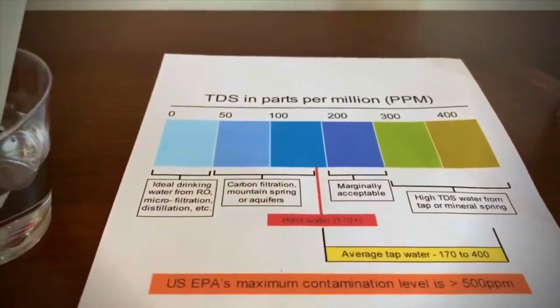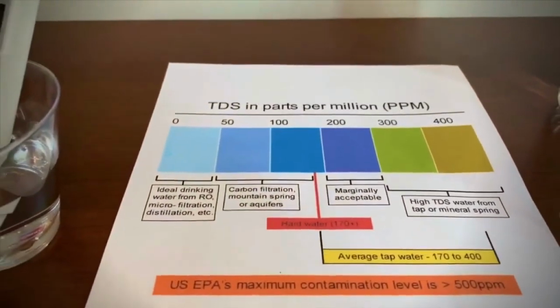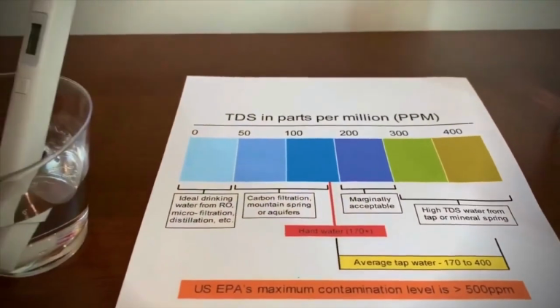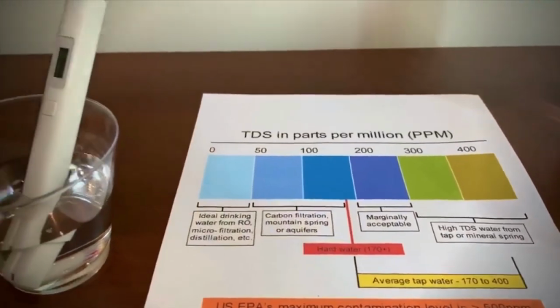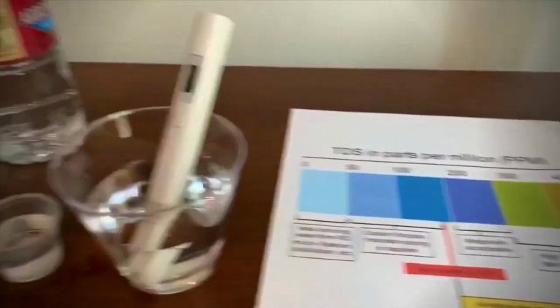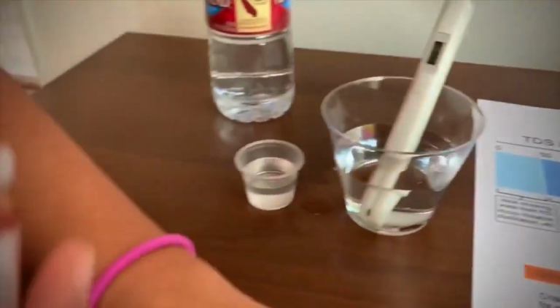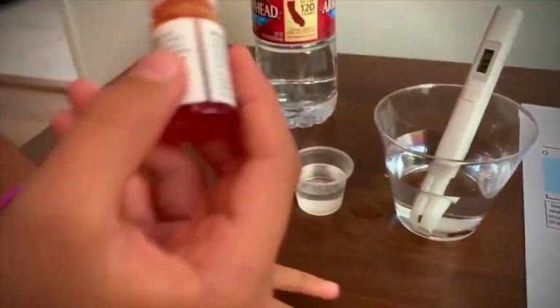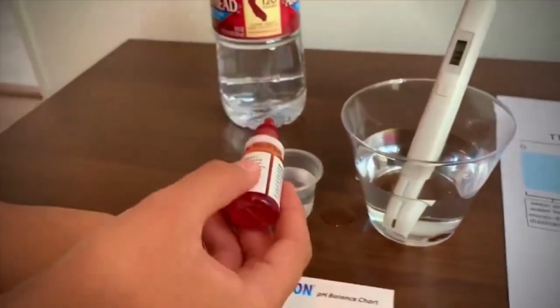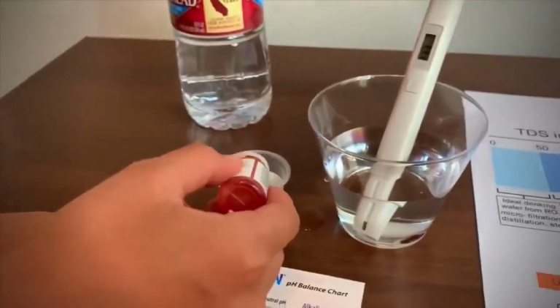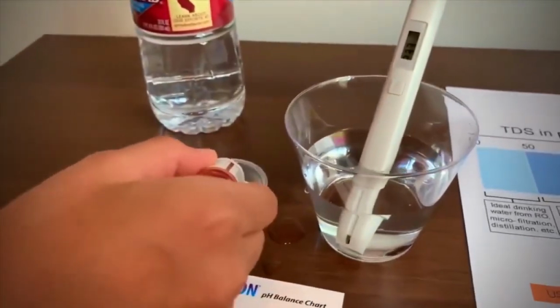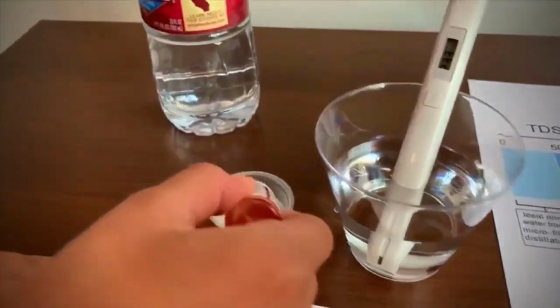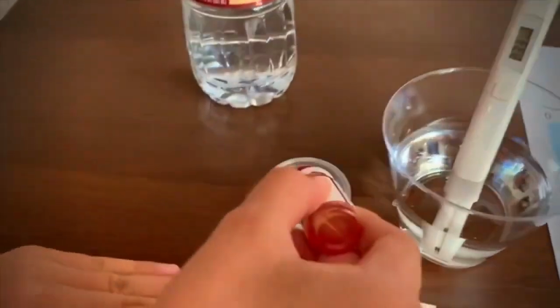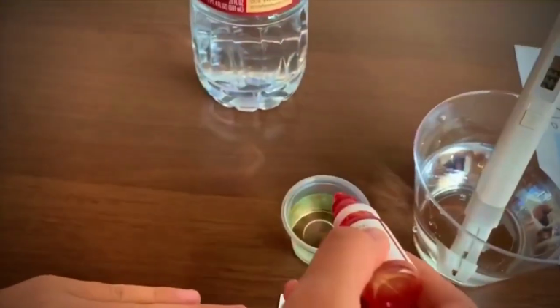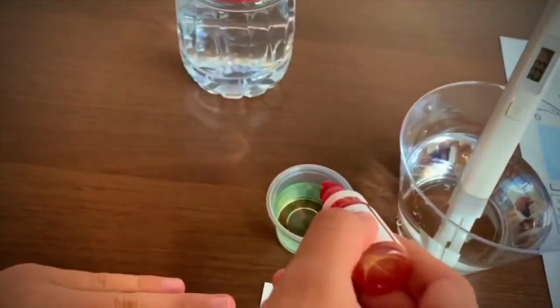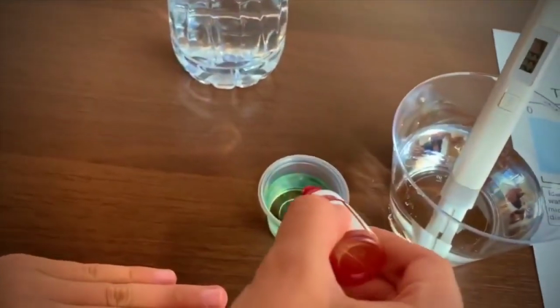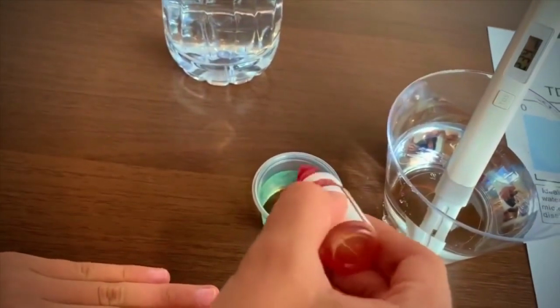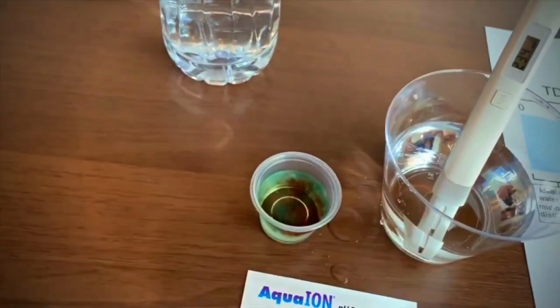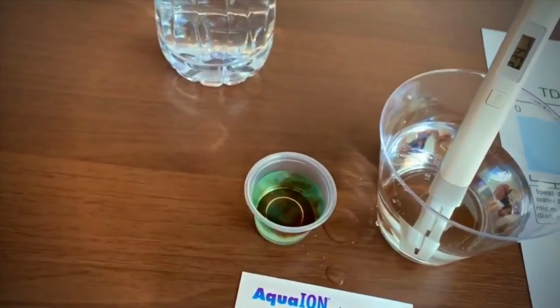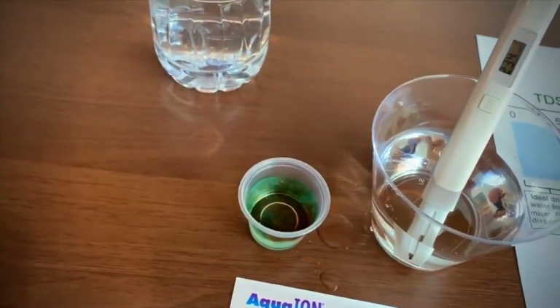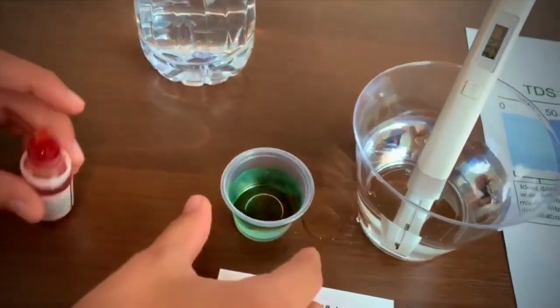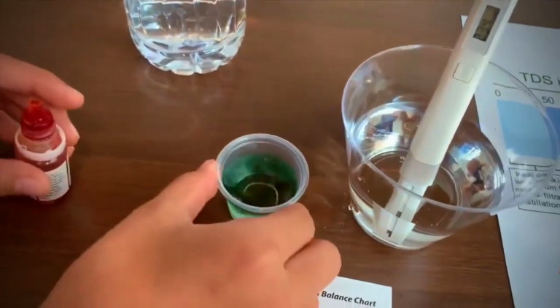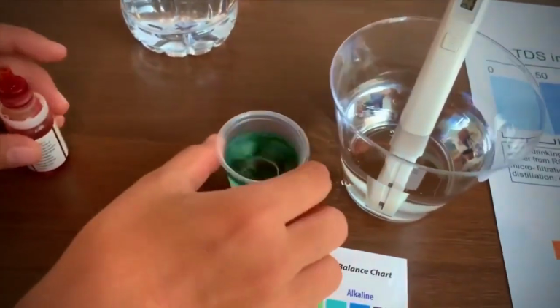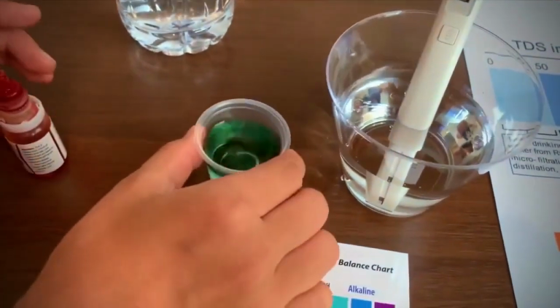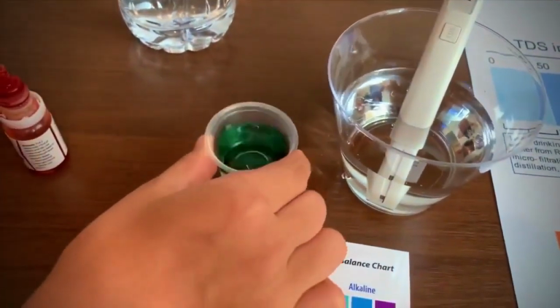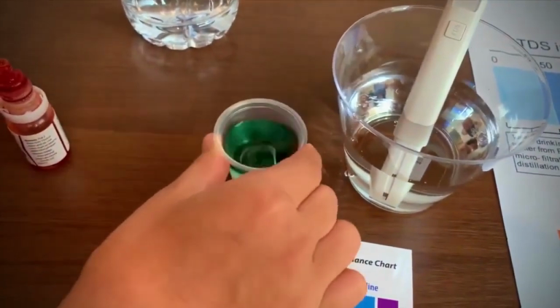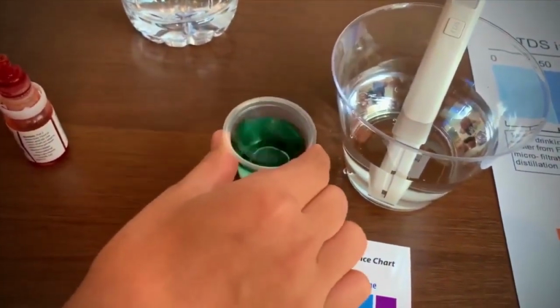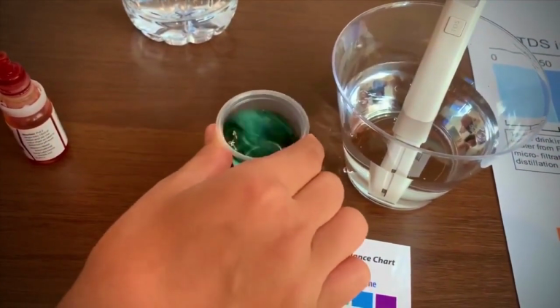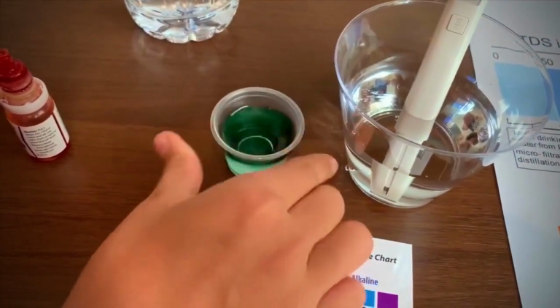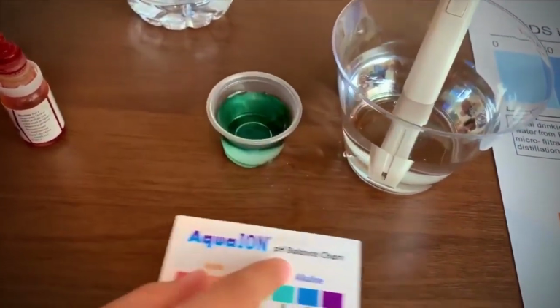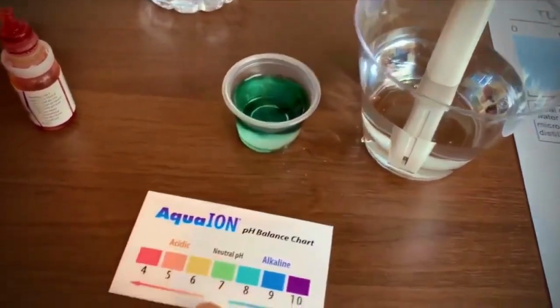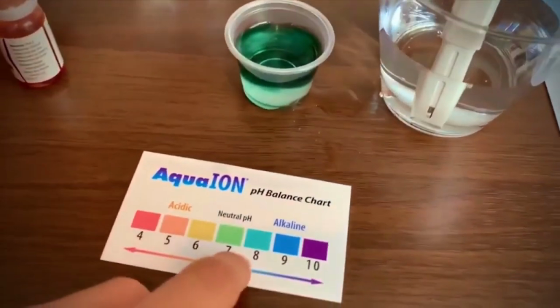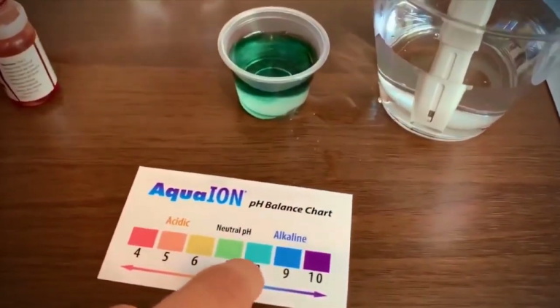Now let's see the pH level. Two drops only. It's close to 8.